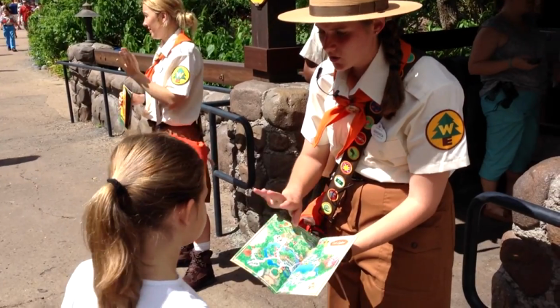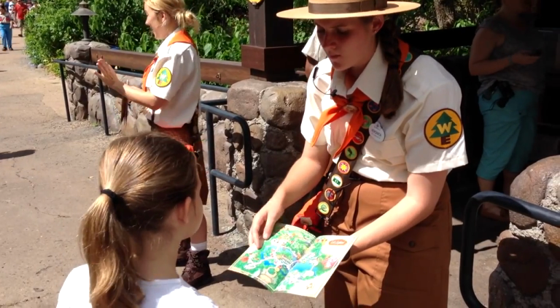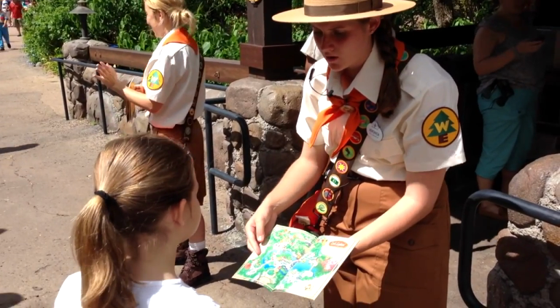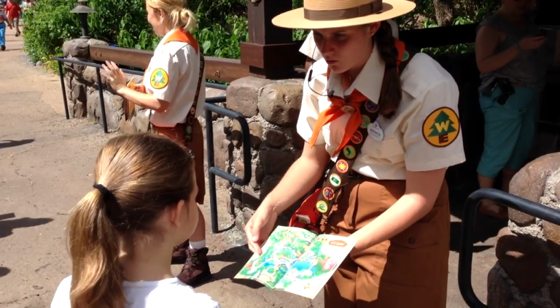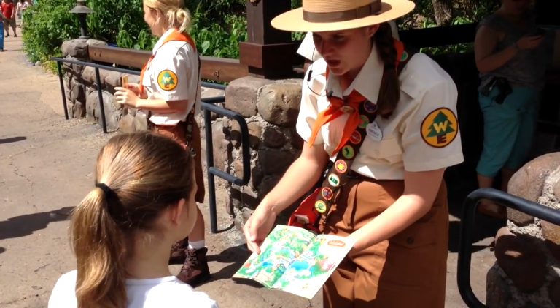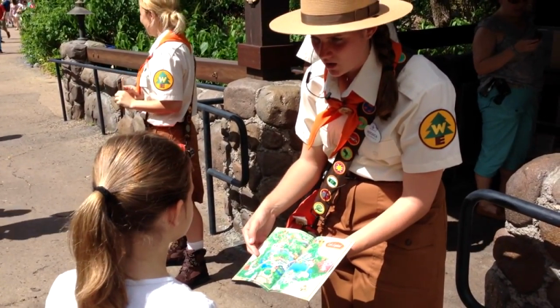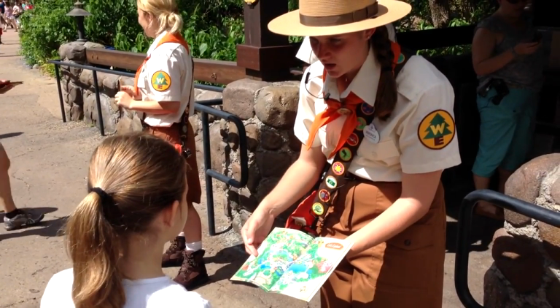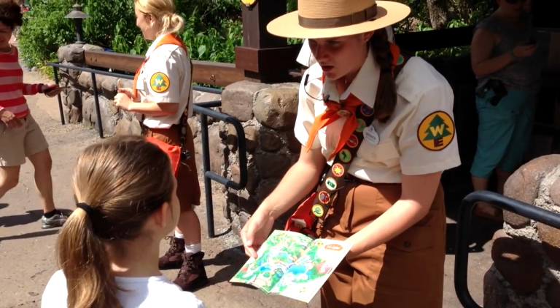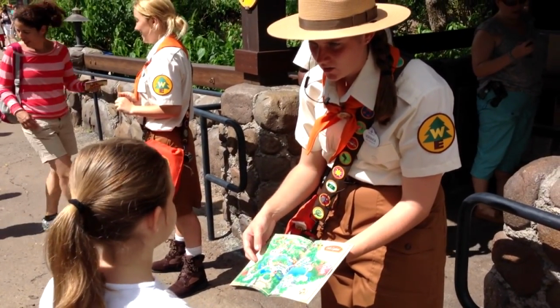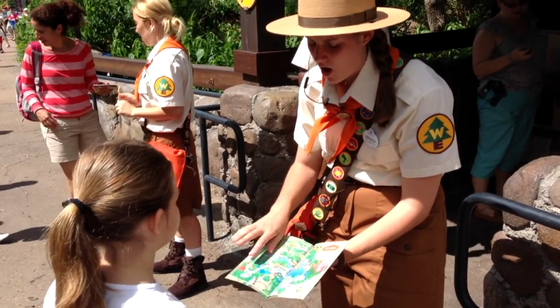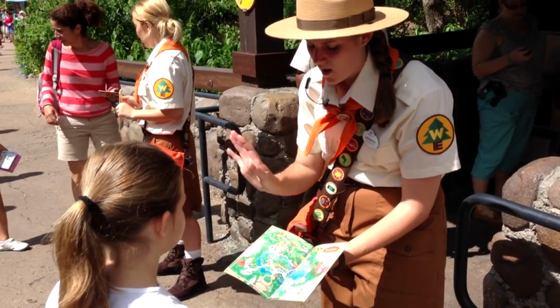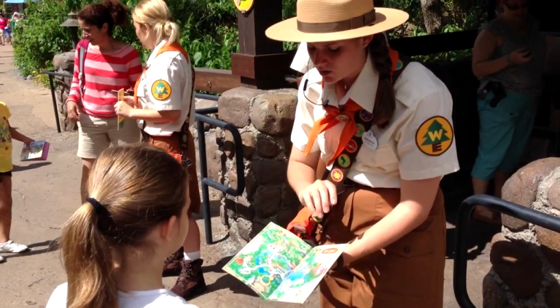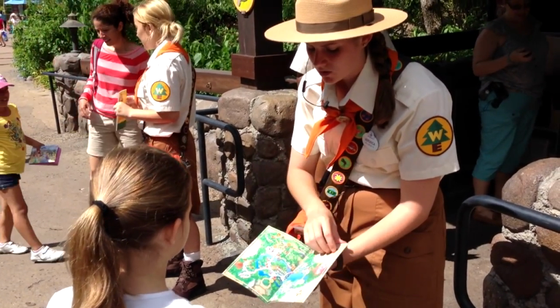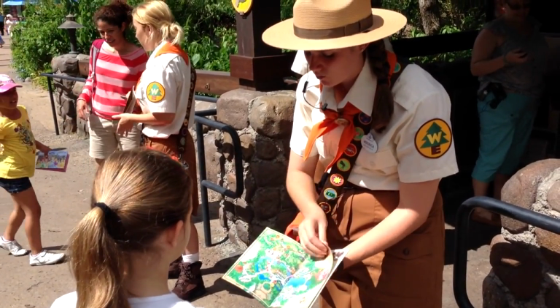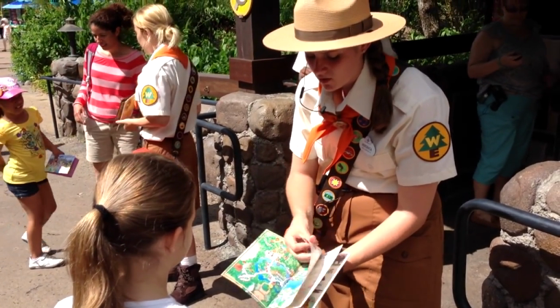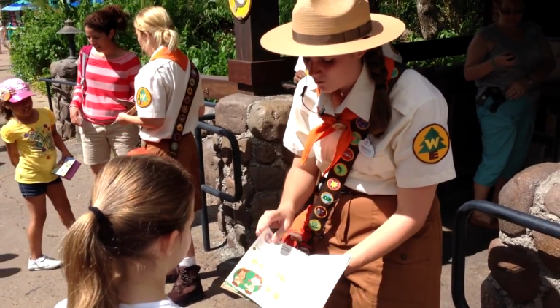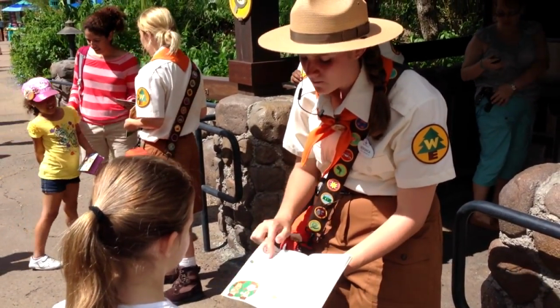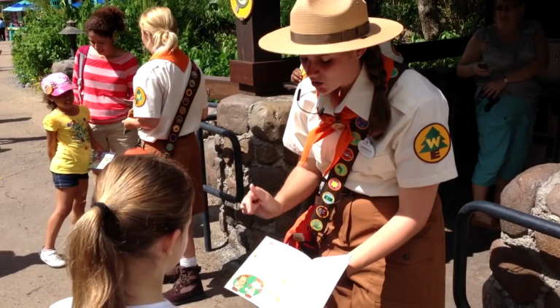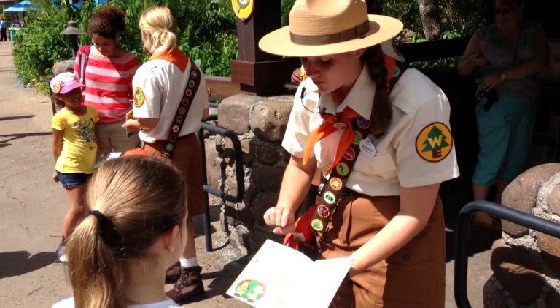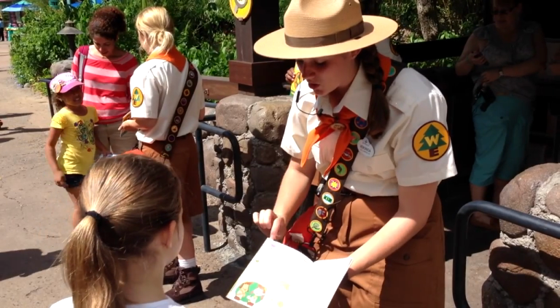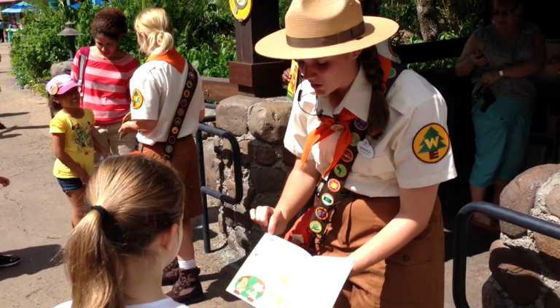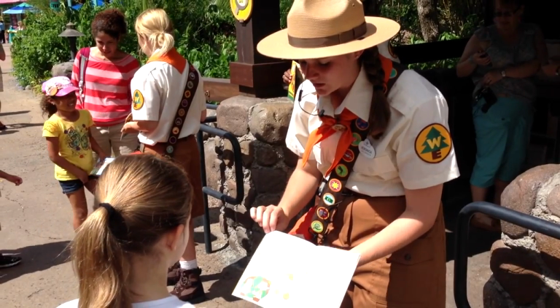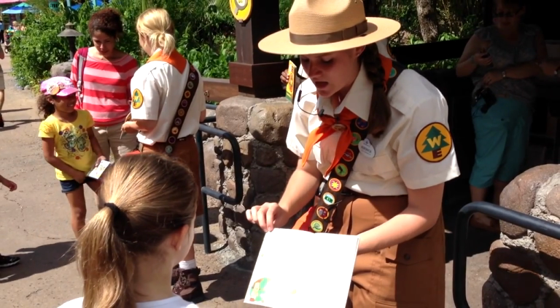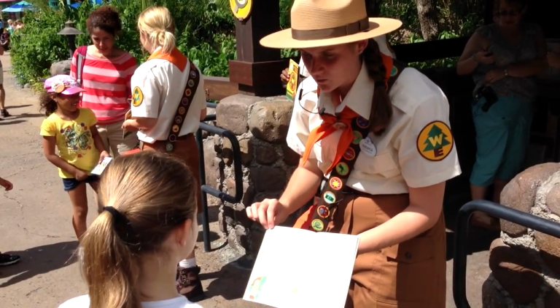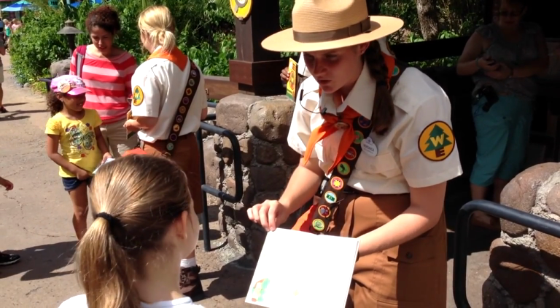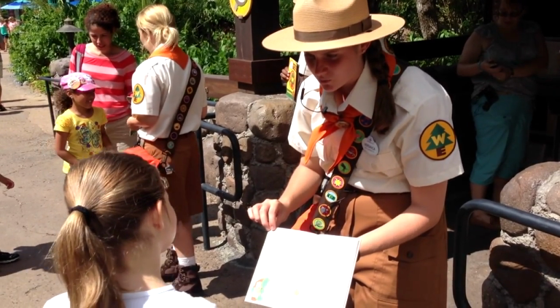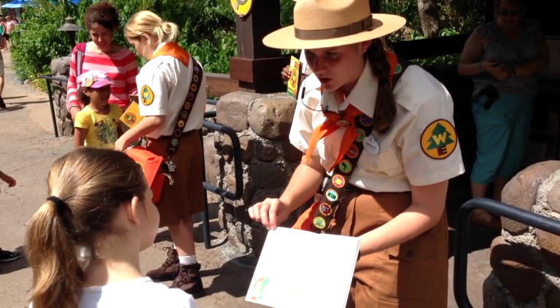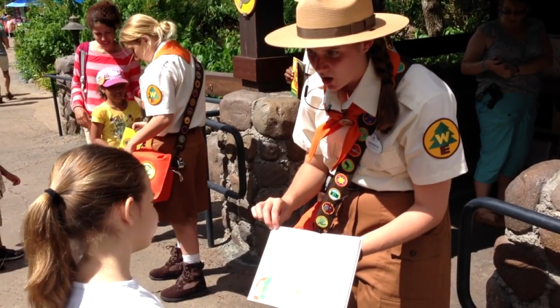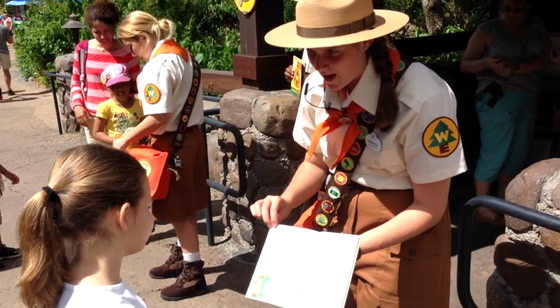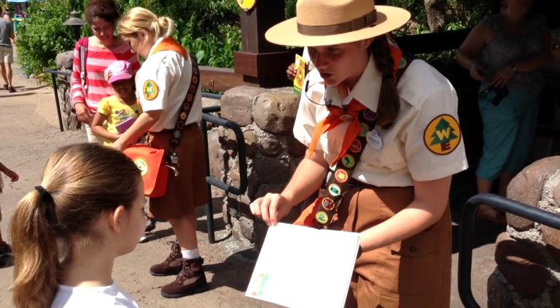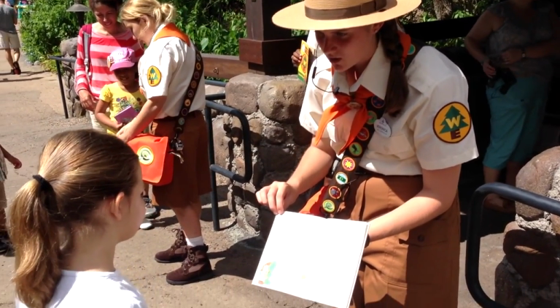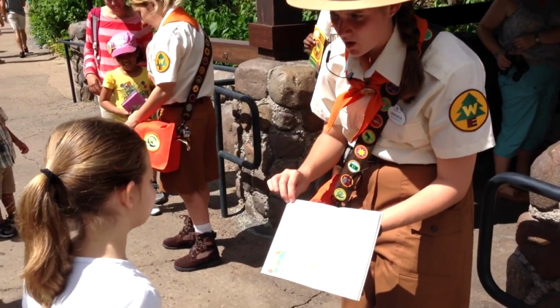And don't worry about getting them all in one day — it's a lot of fun. You're going to get them all whenever you come. So the first one you're actually going to get today is the Wilderness Becoming Explorer Badge, alright?